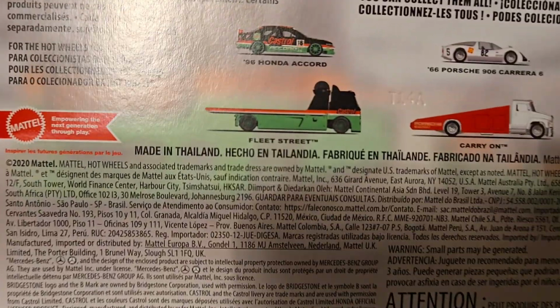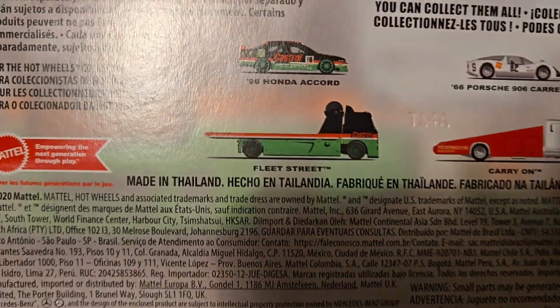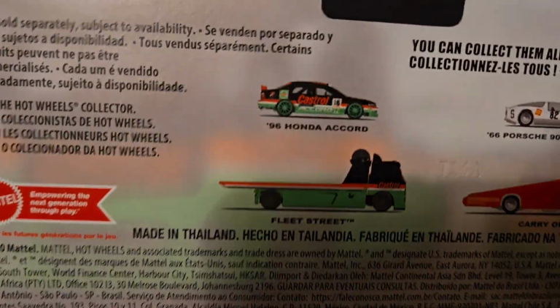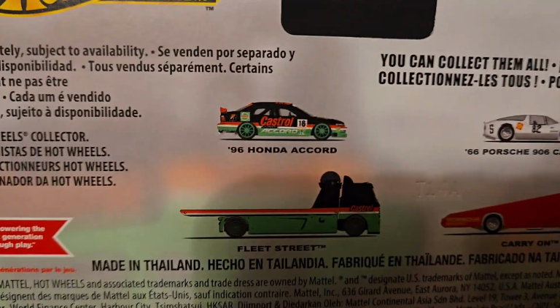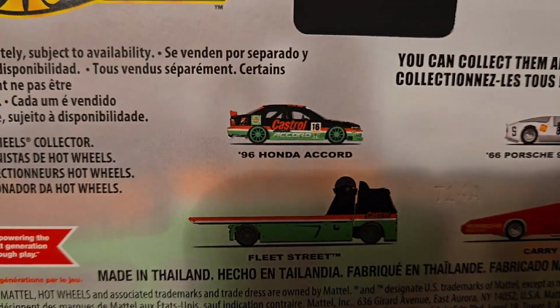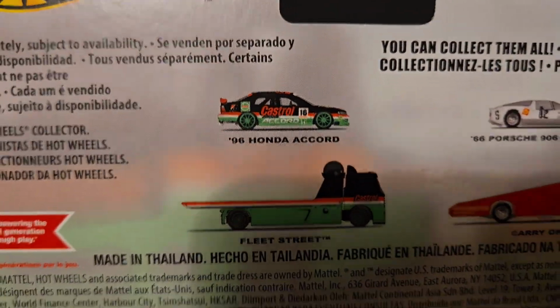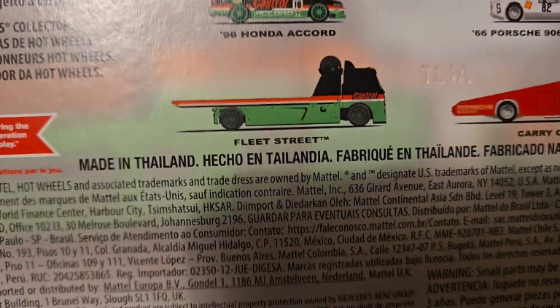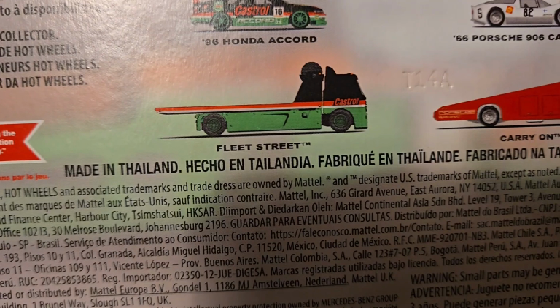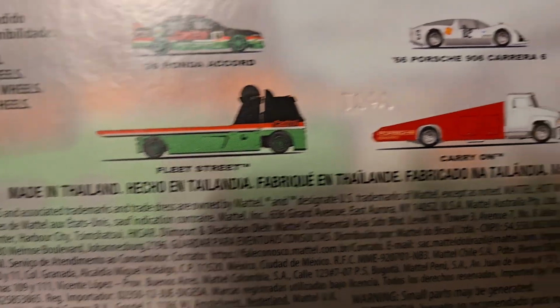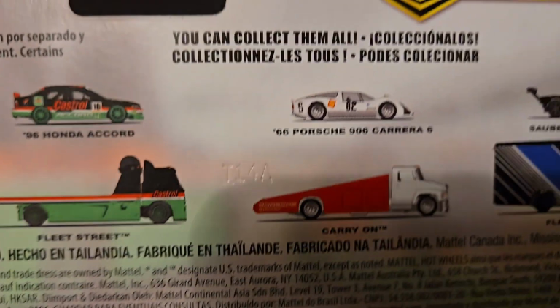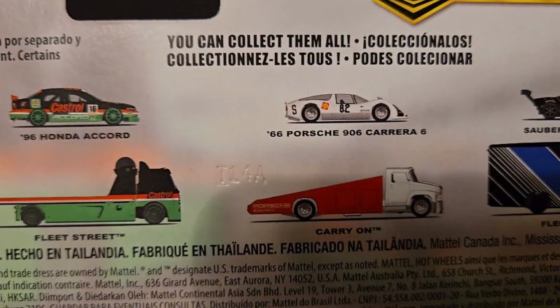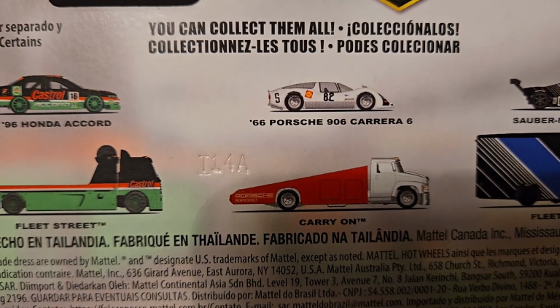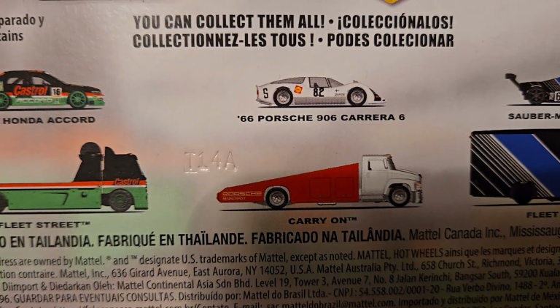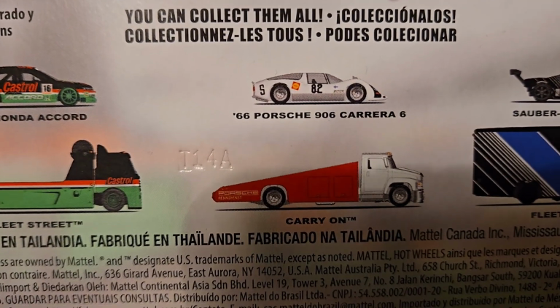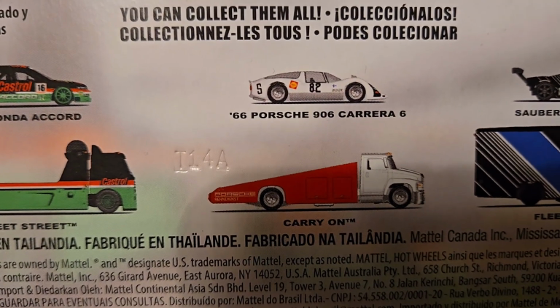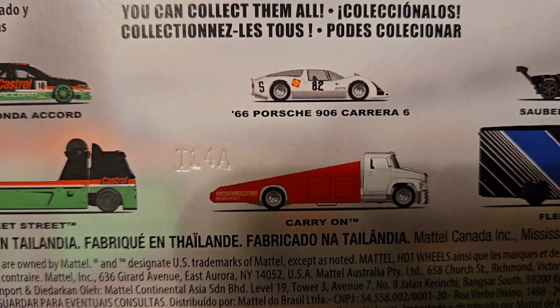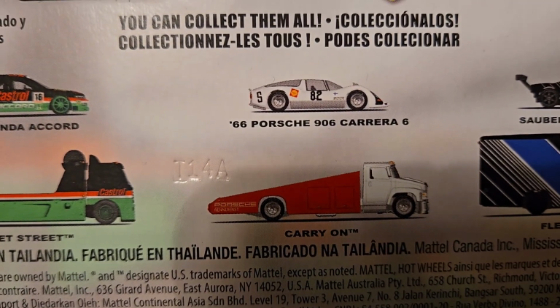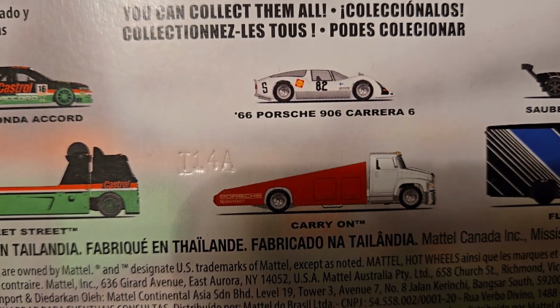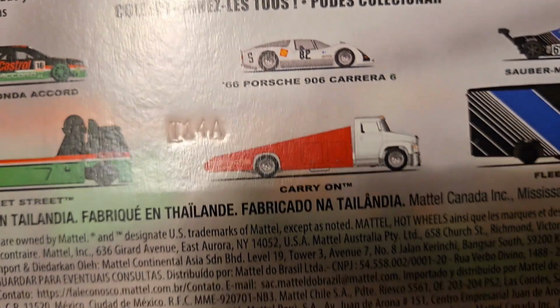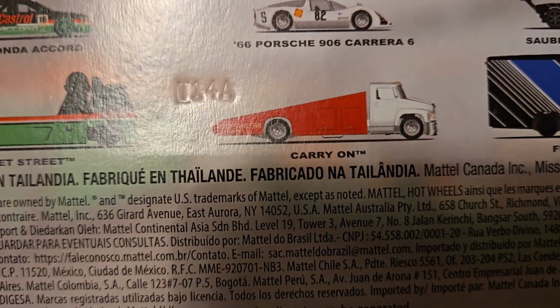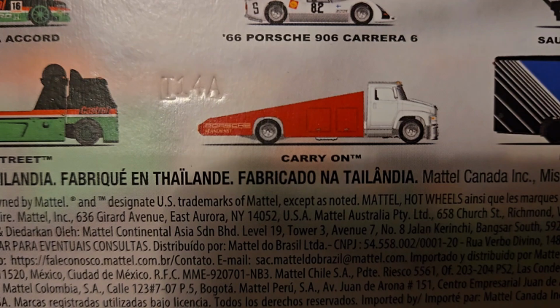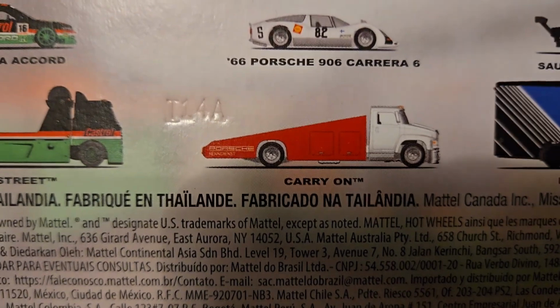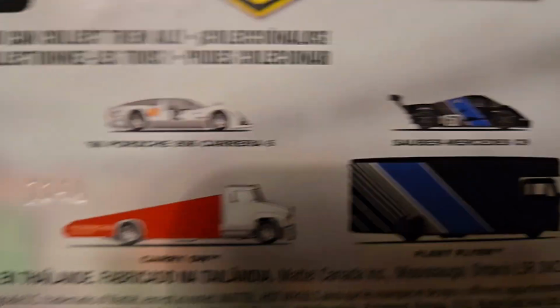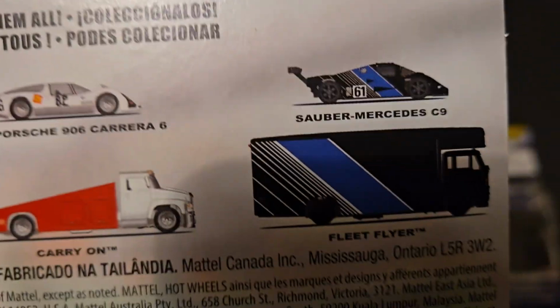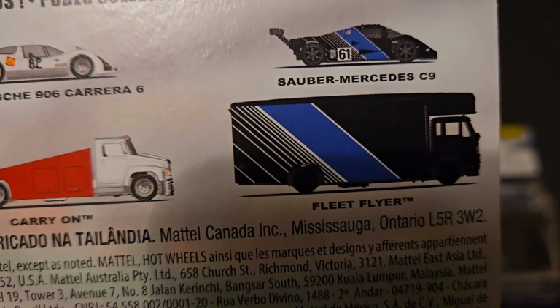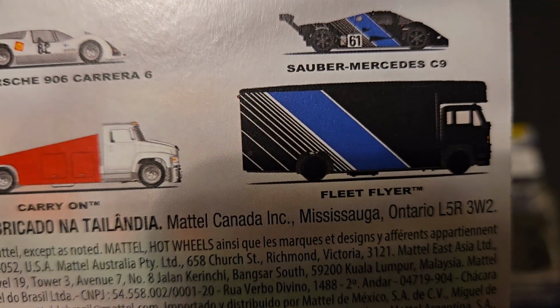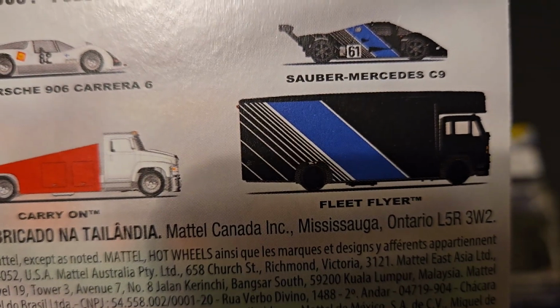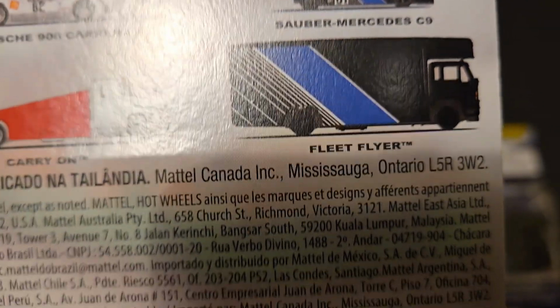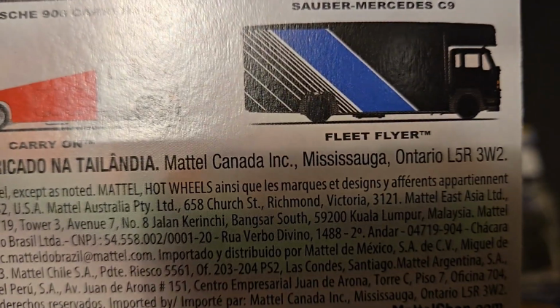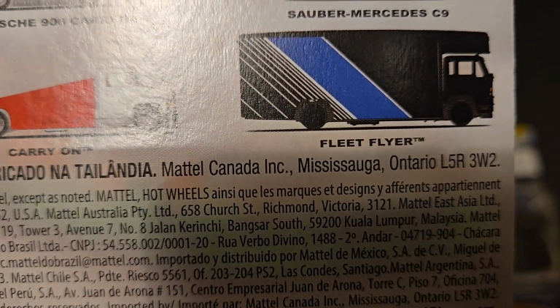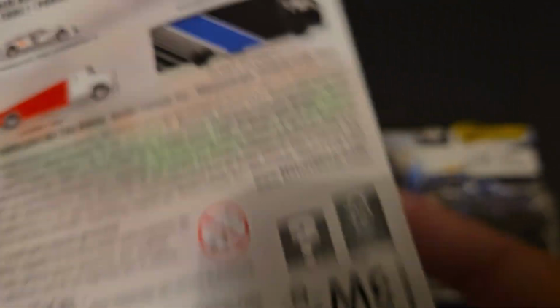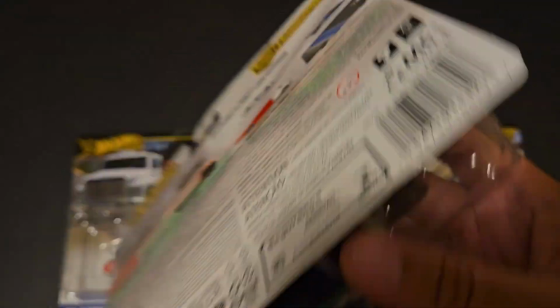We've got a 96 Honda Accord with Fleet Street. We've got the 66 Porsche 906 Carrera 6 on Carry On, and we've got the Sauber Mercedes C9 on Fleet Flyer.